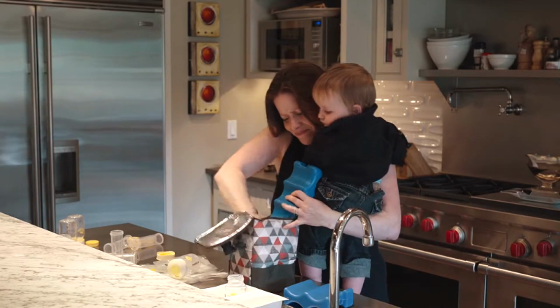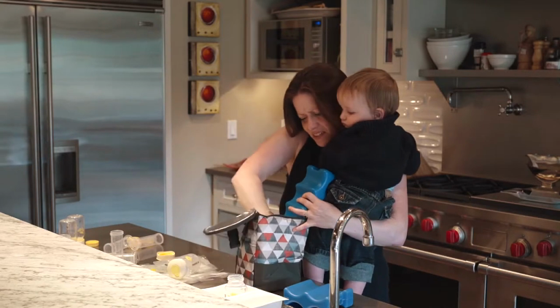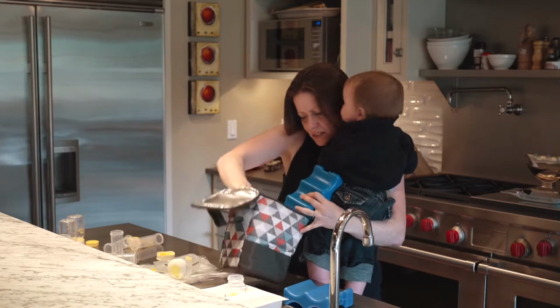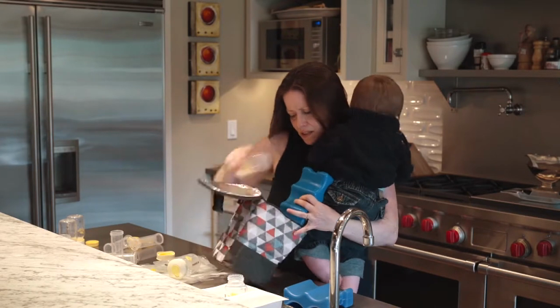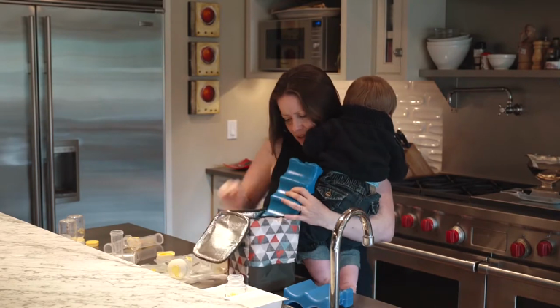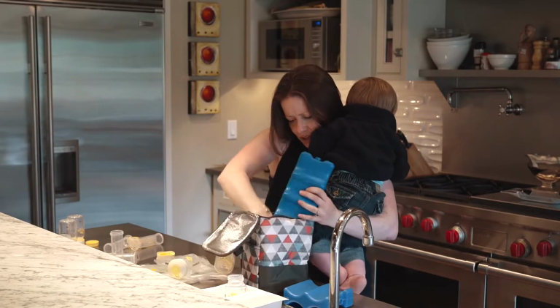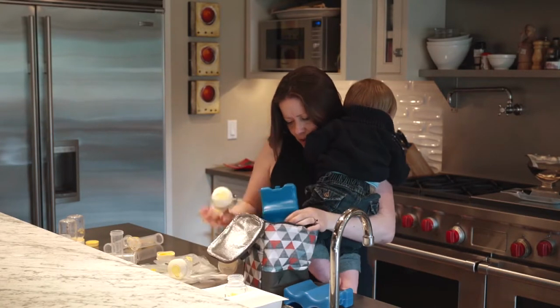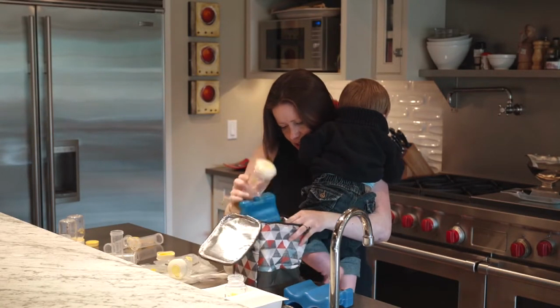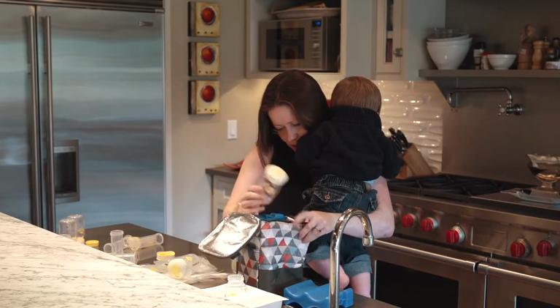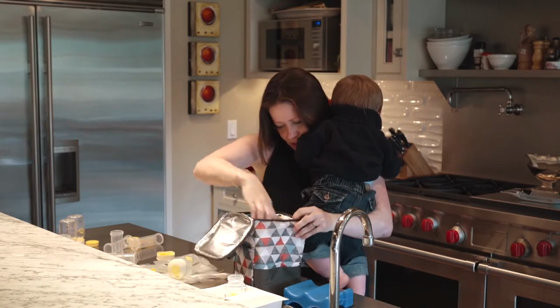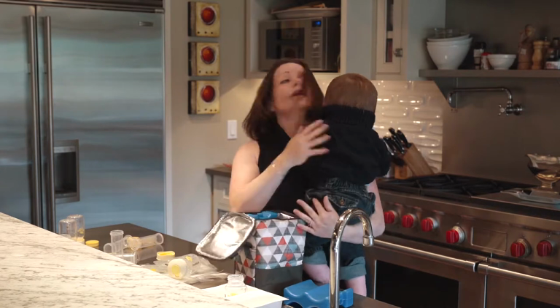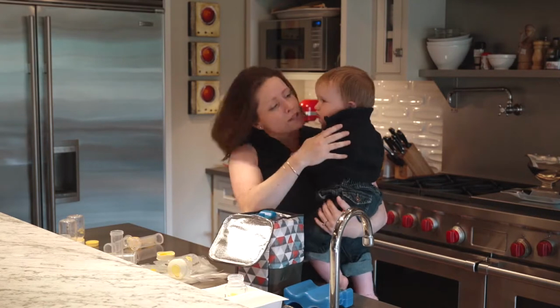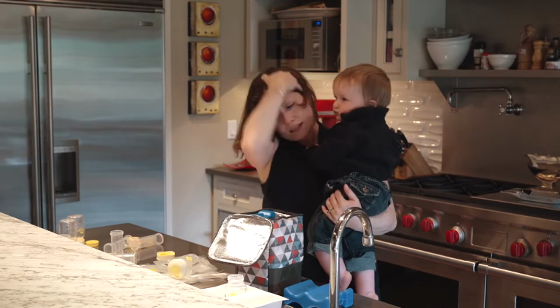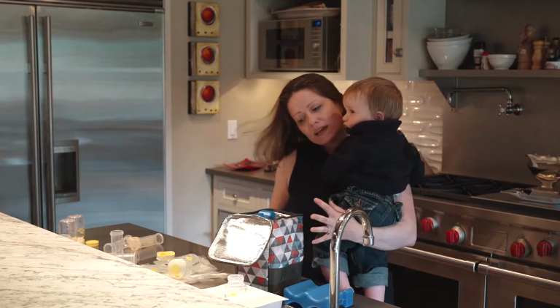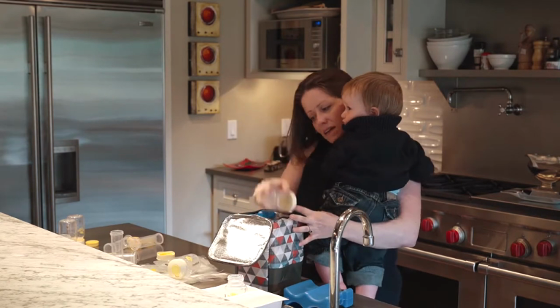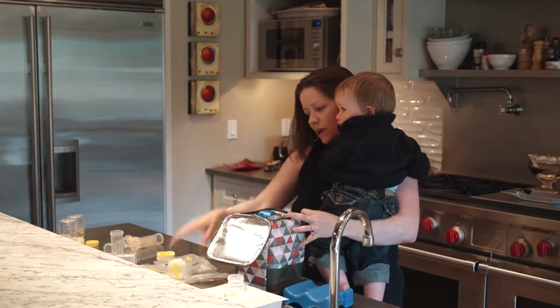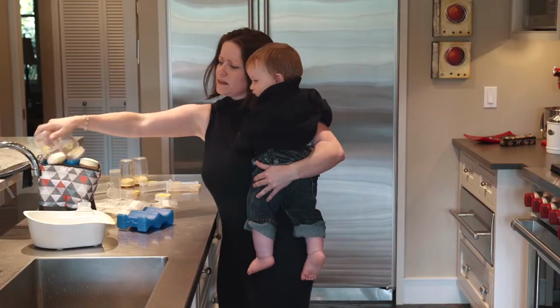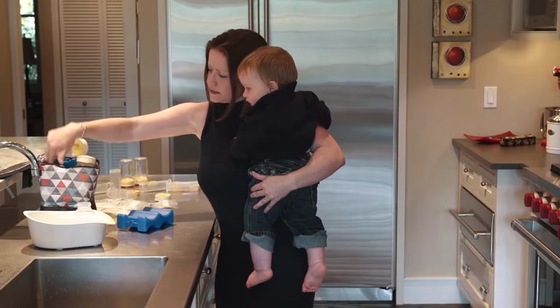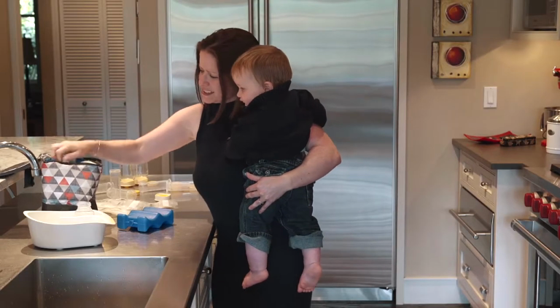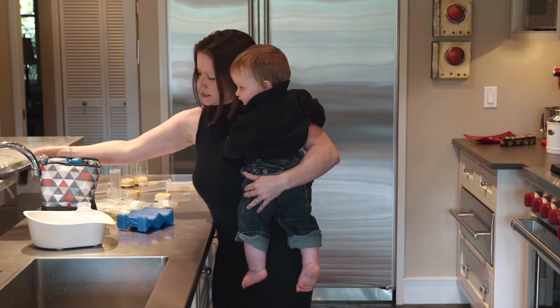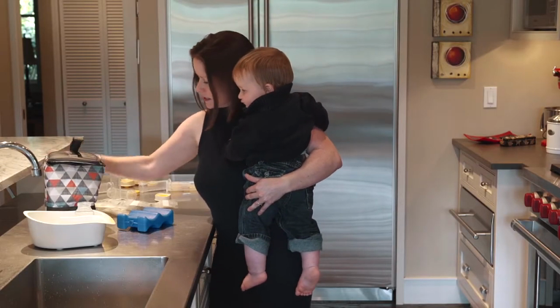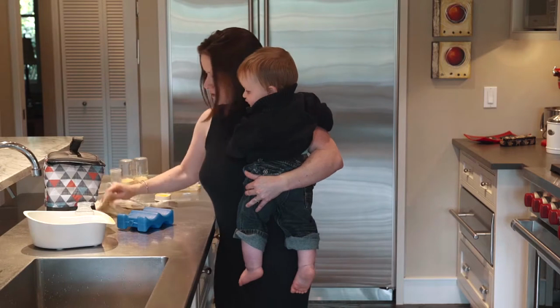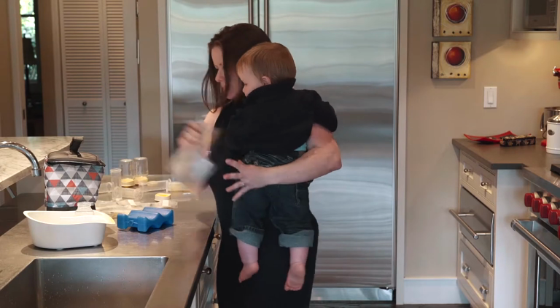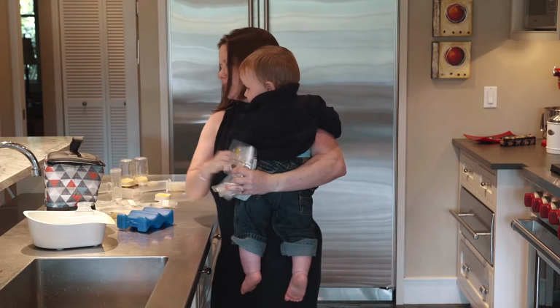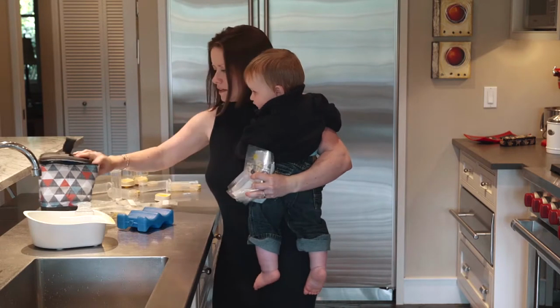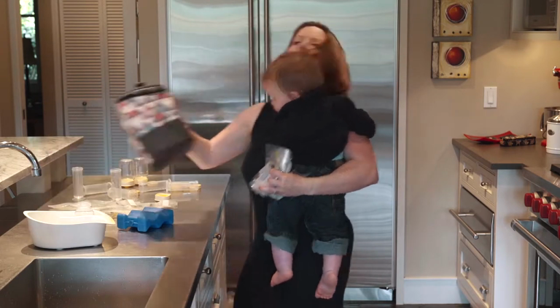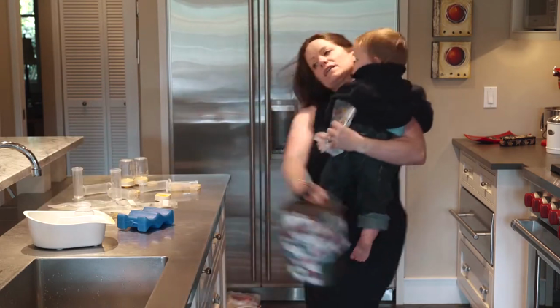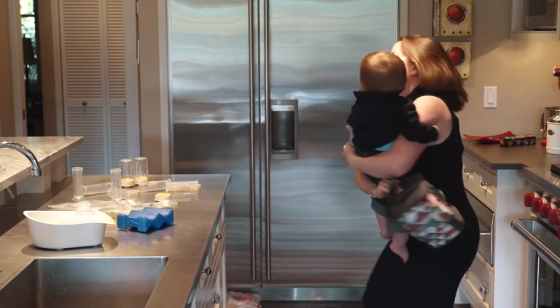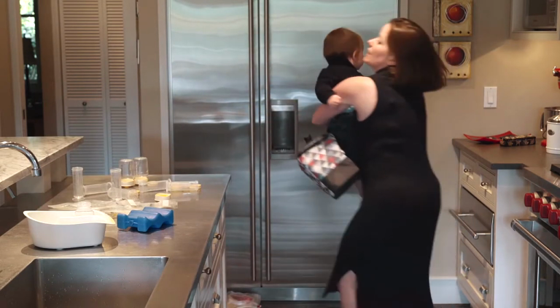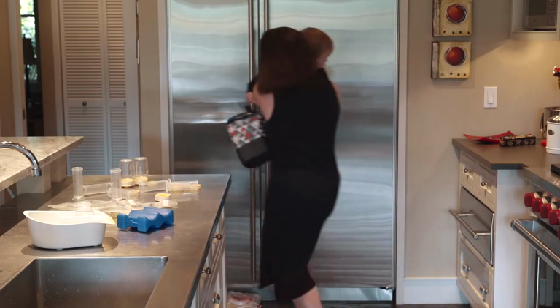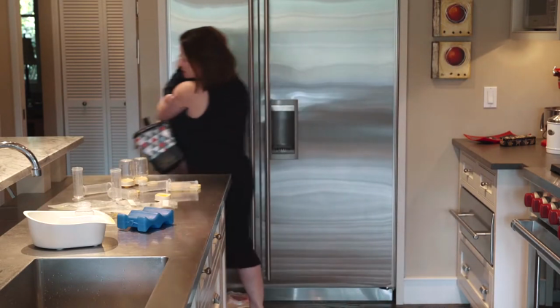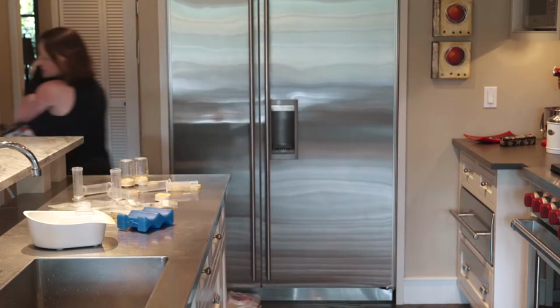Let's face it, breastfeeding isn't easy, and pumping sucks. All the ice packs, clunky coolers, little bottles, plastic bags, lids — it's just too much. Especially when you're desperately just trying to get out of the house.